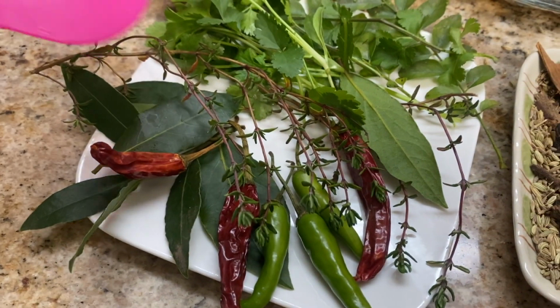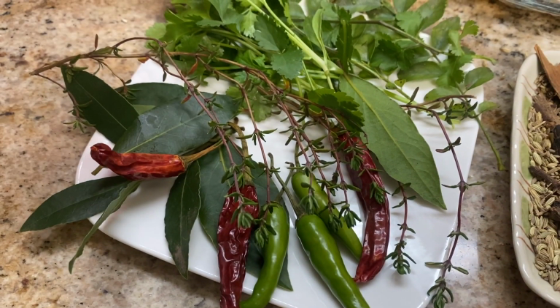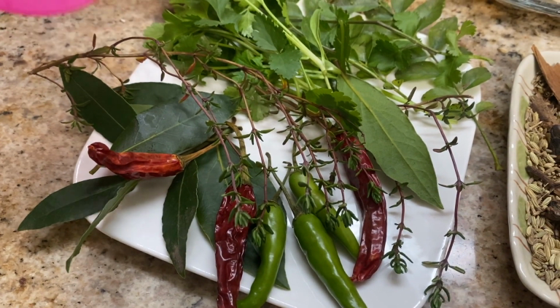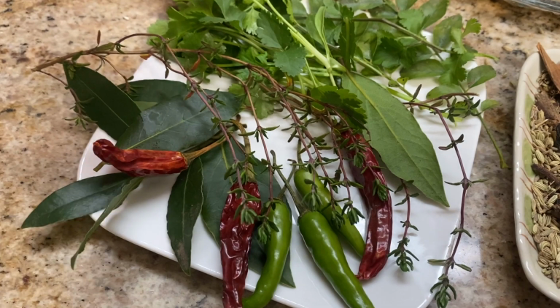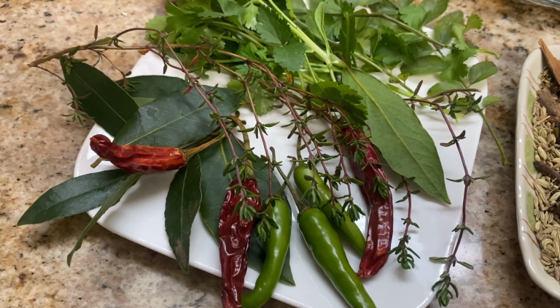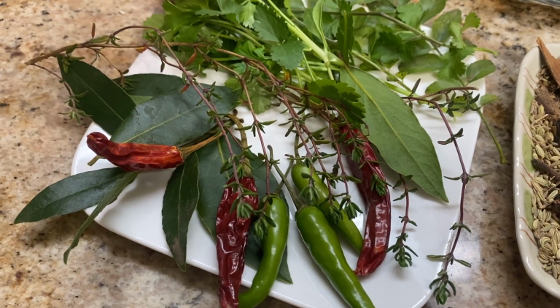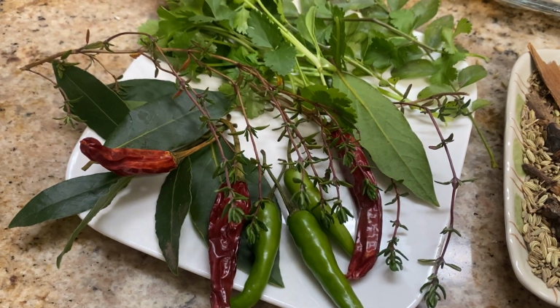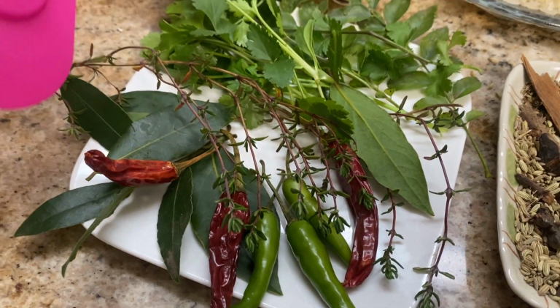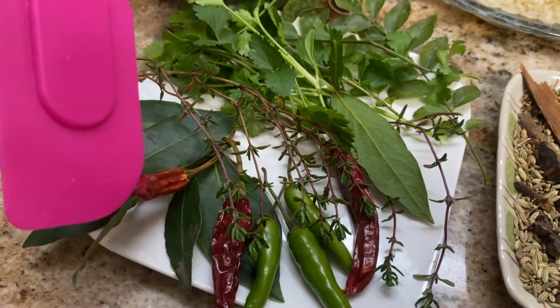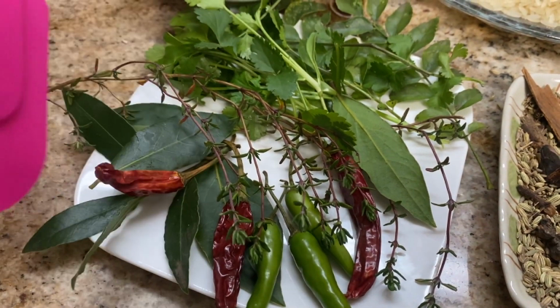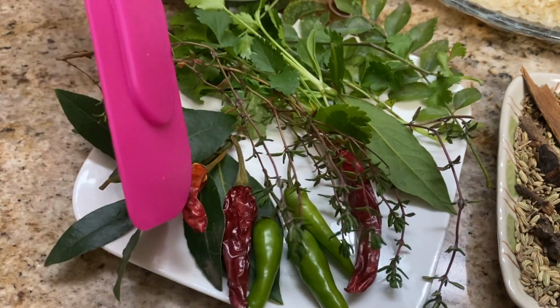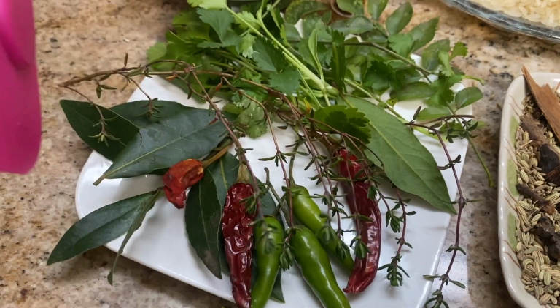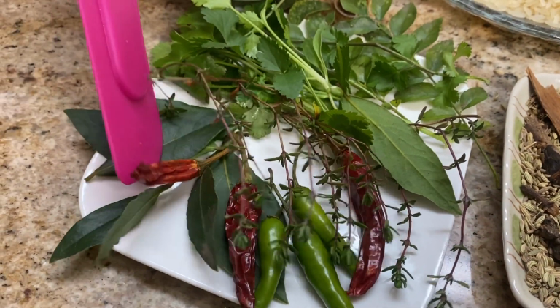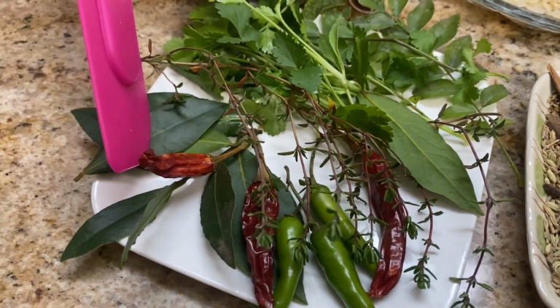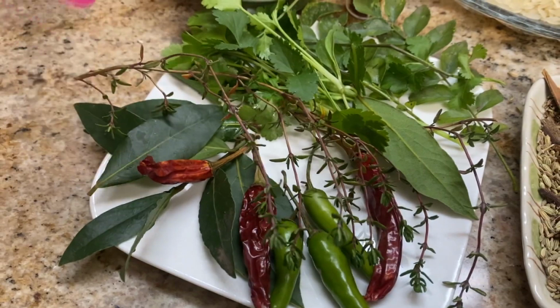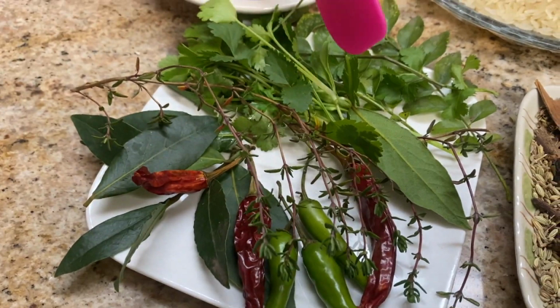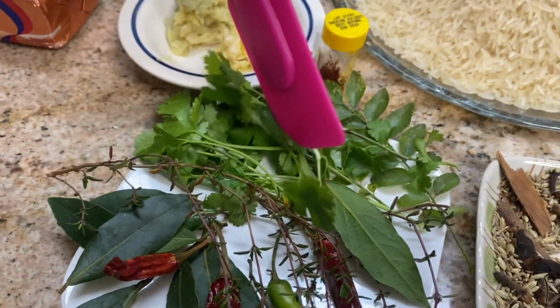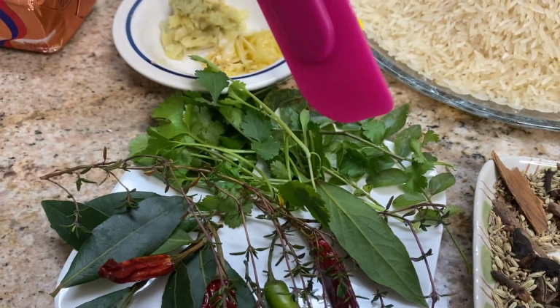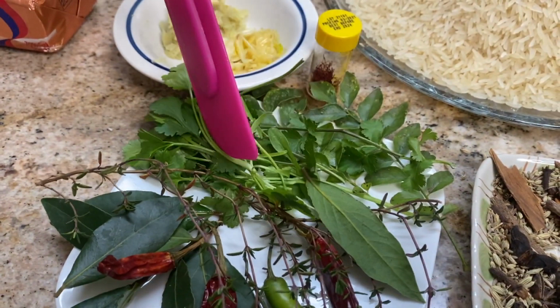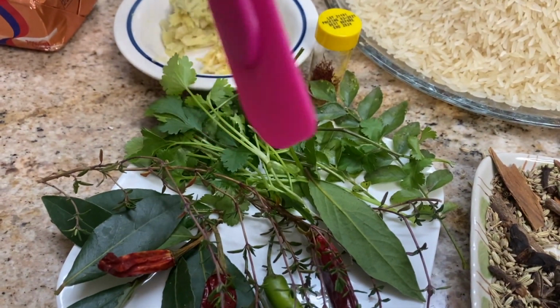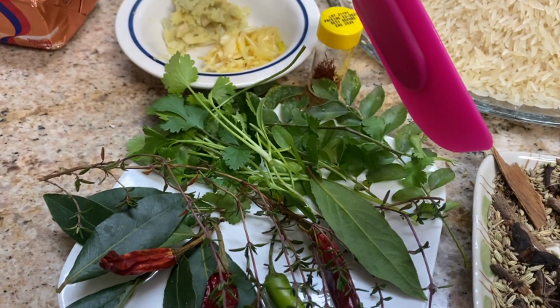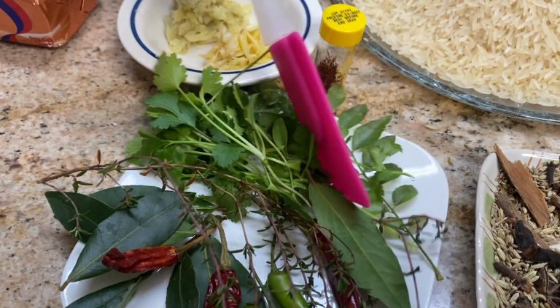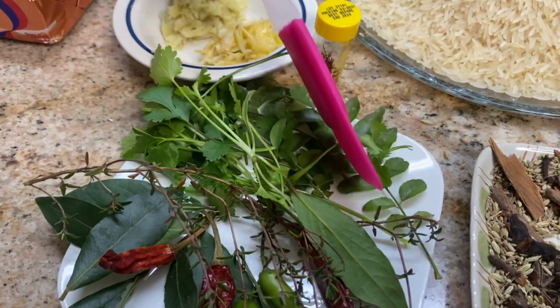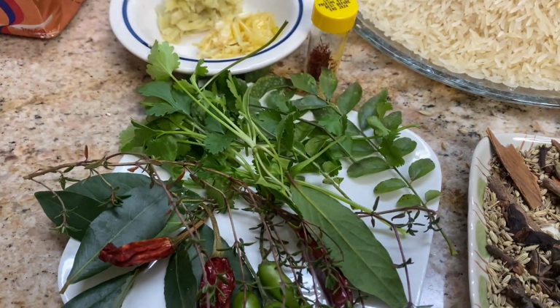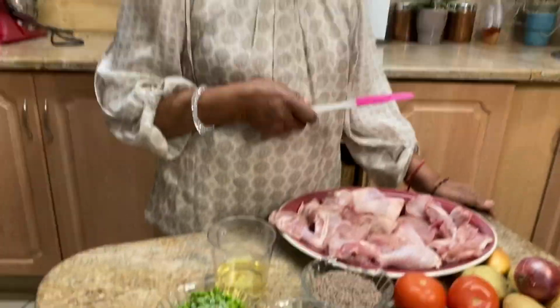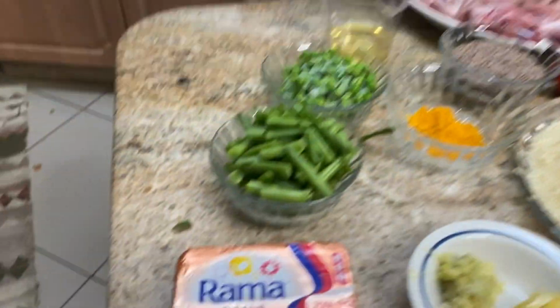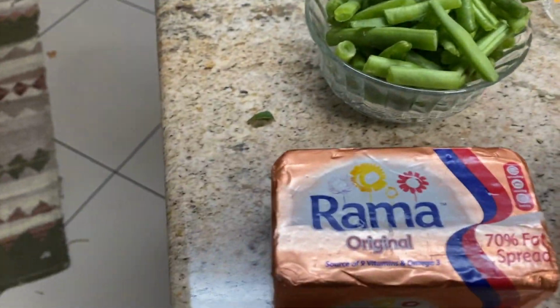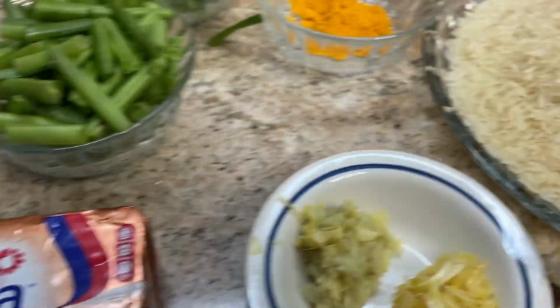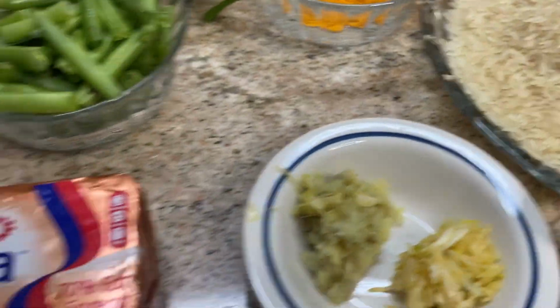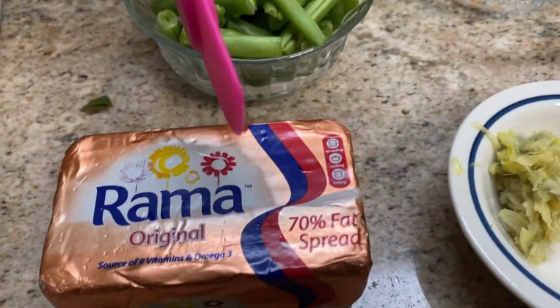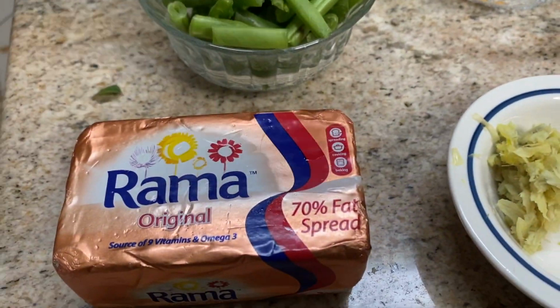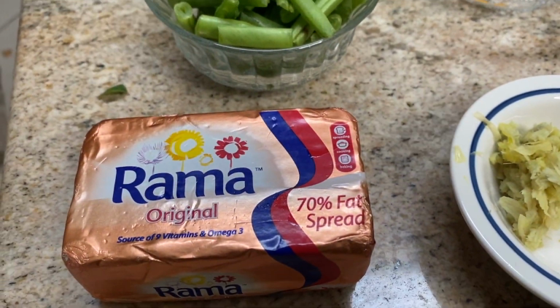For the chilies, you want to put four. If you want extra, you can add more. The bay leaf is here, coriander is here, and the curry leaf is here.